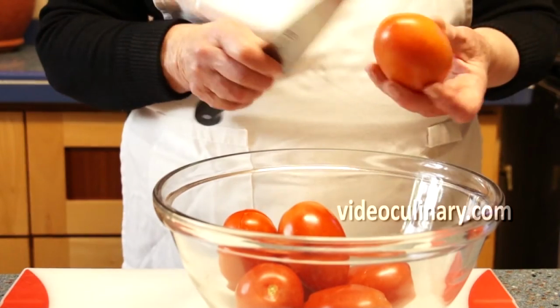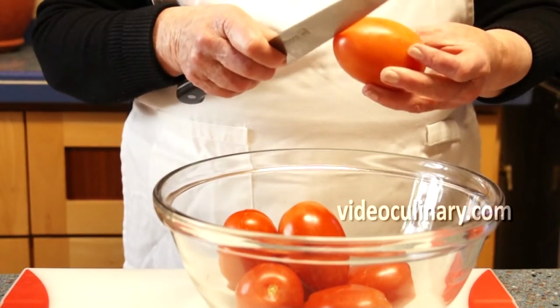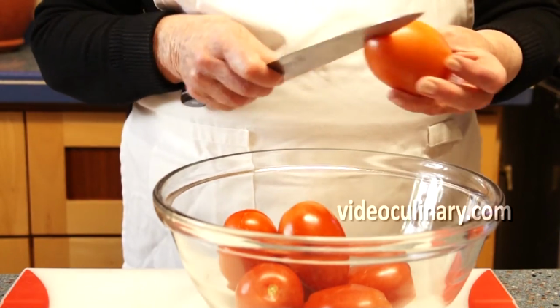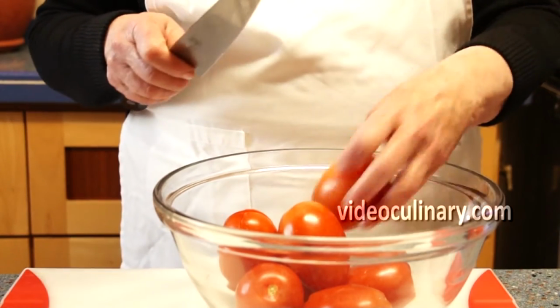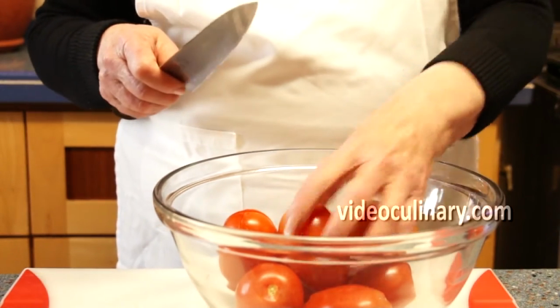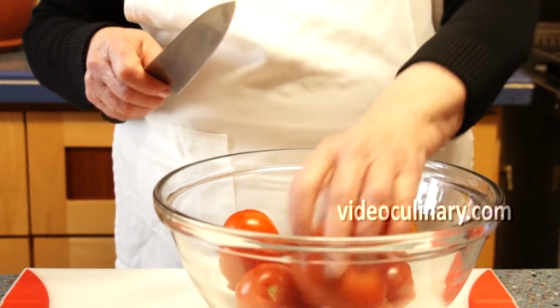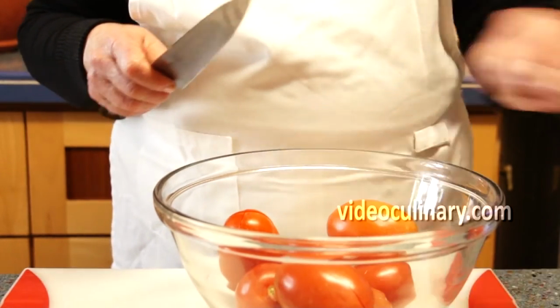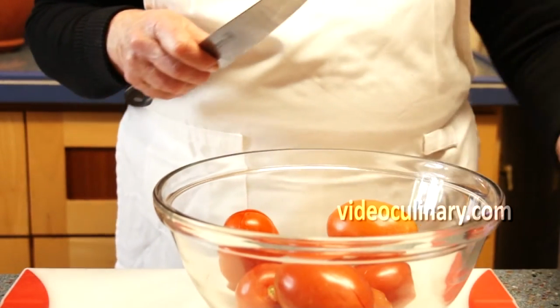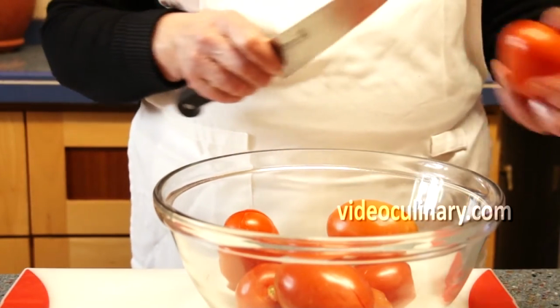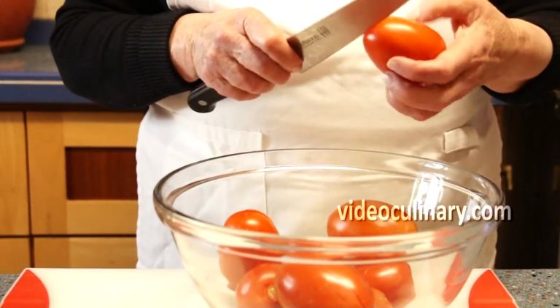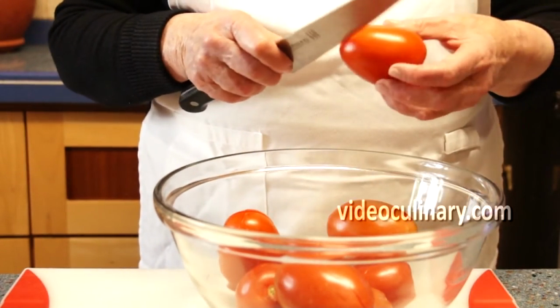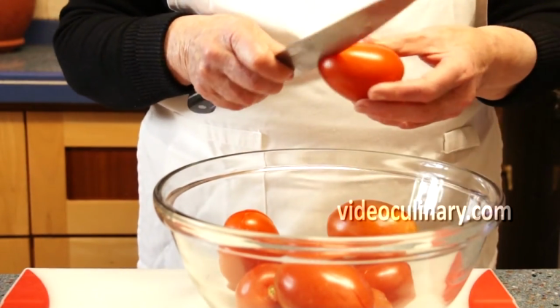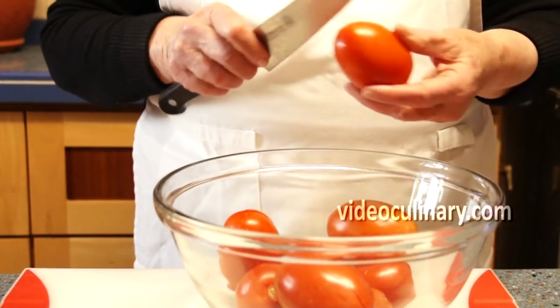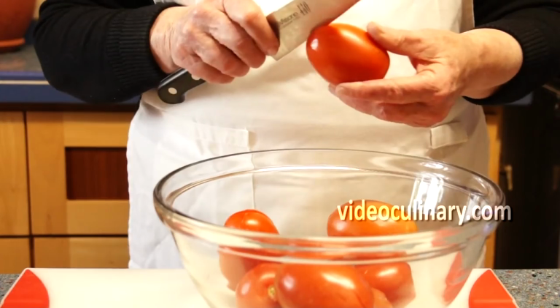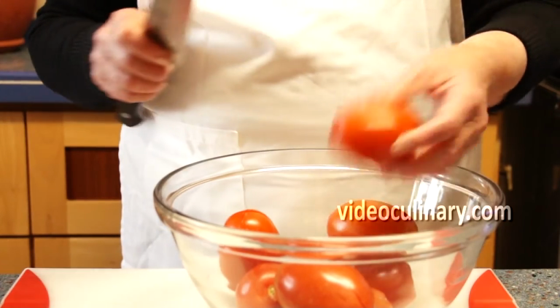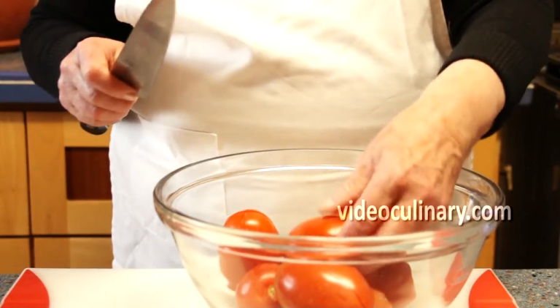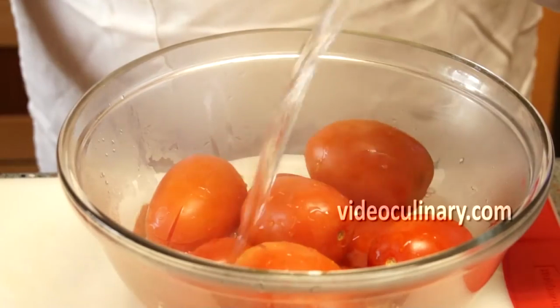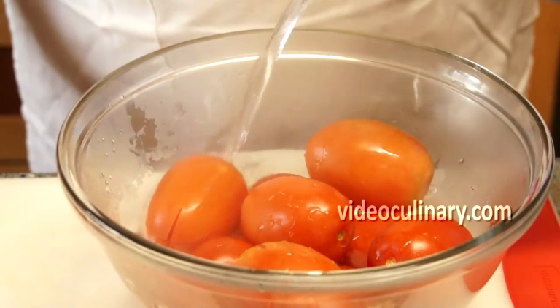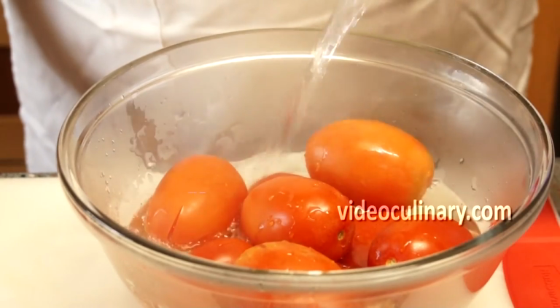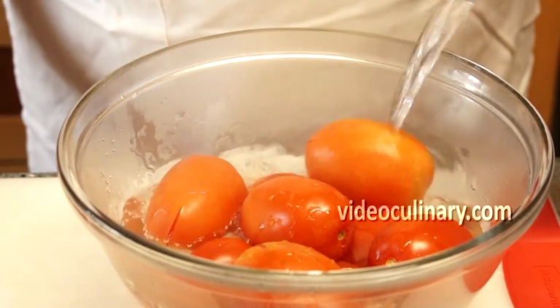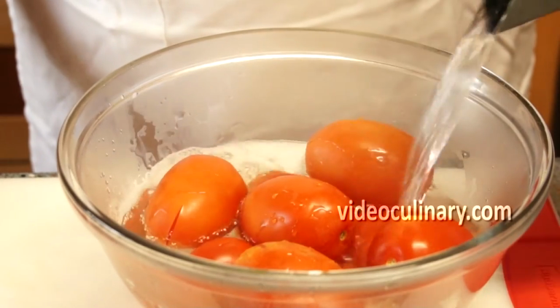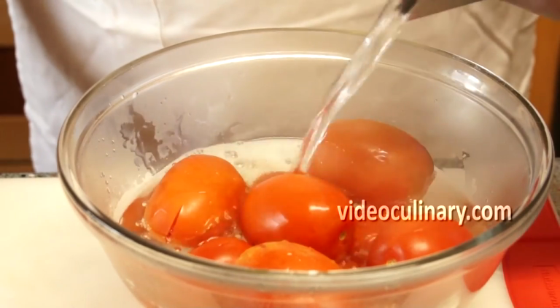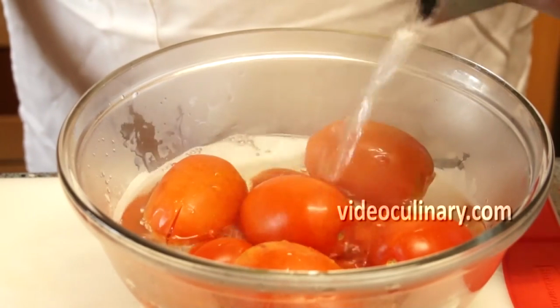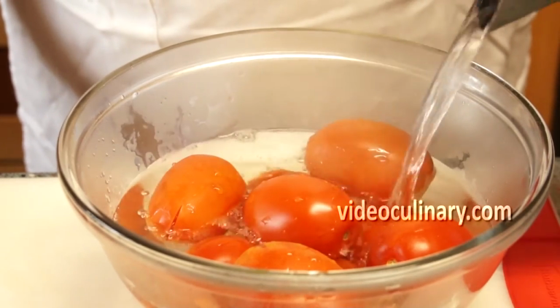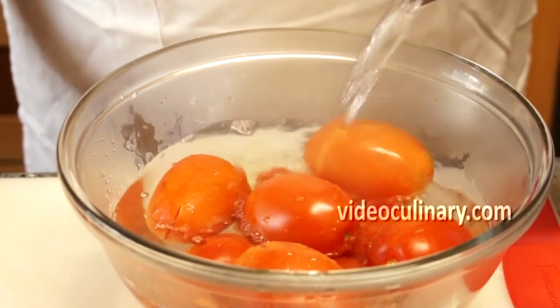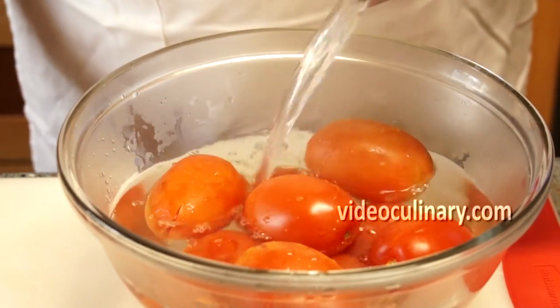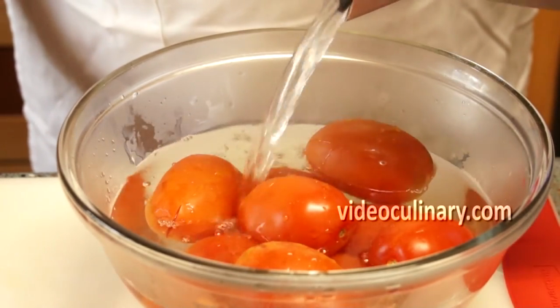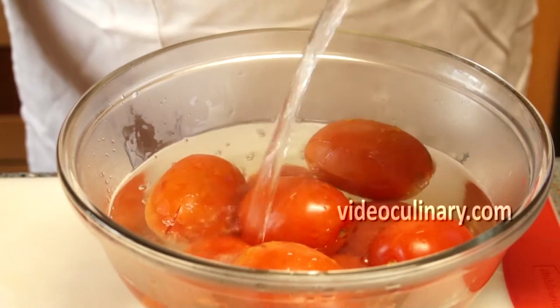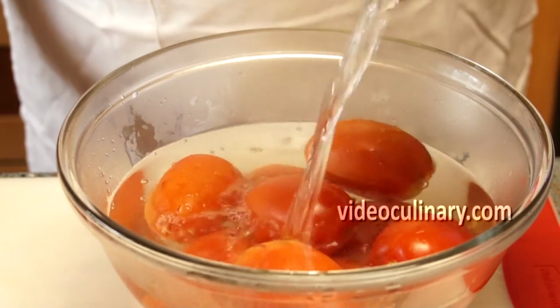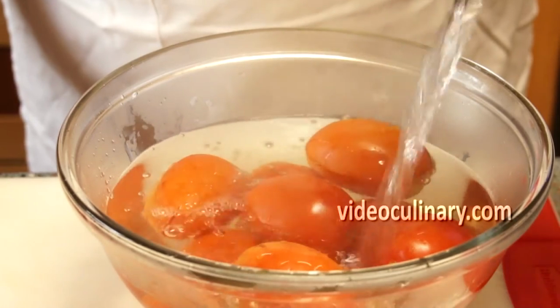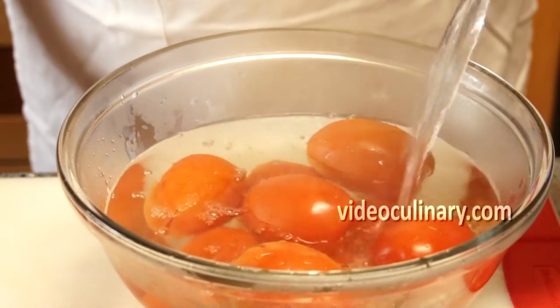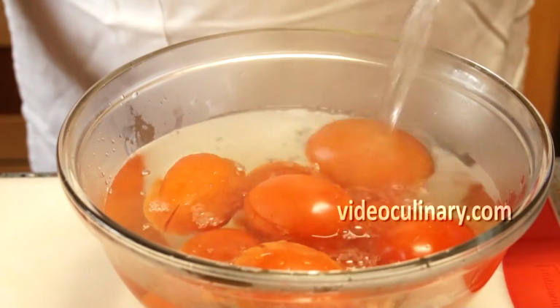Peel 1 kilogram of tomatoes. Use a sharp knife to make a crosswise incision. Place in boiling water for 1 minute and shock in ice water. Remove the skins easily.